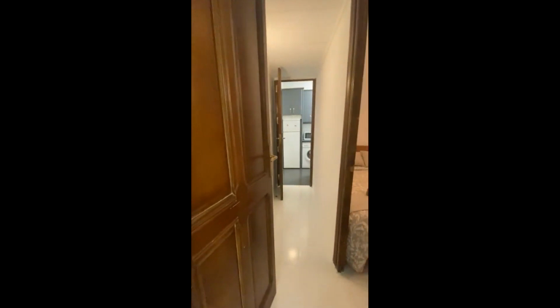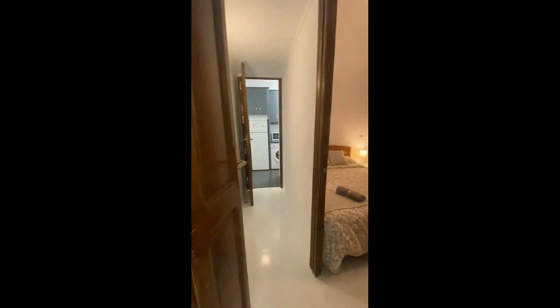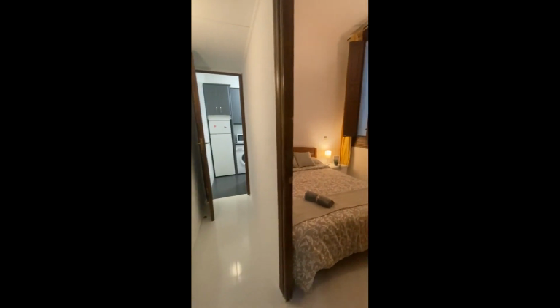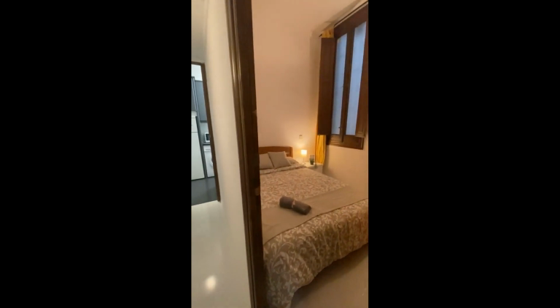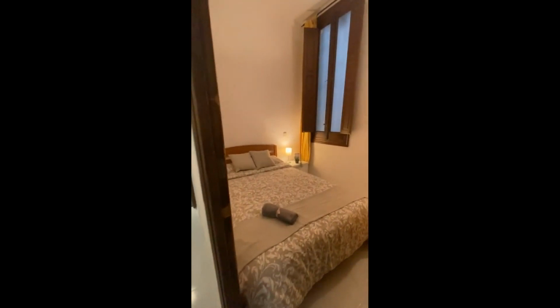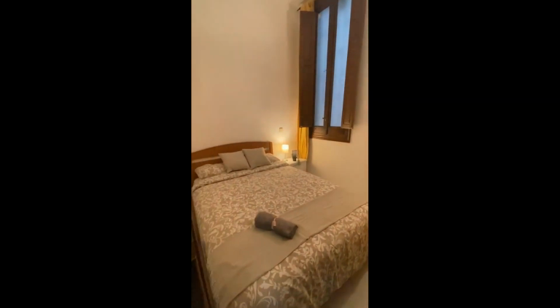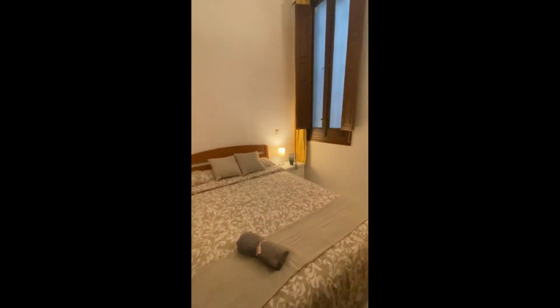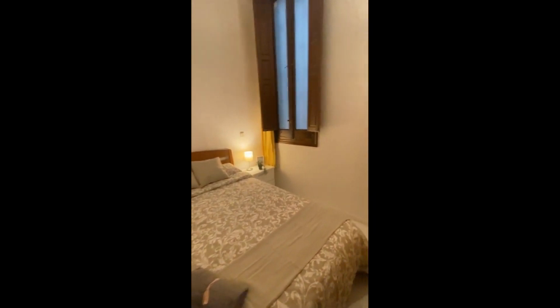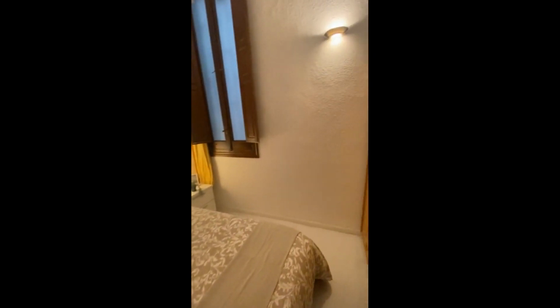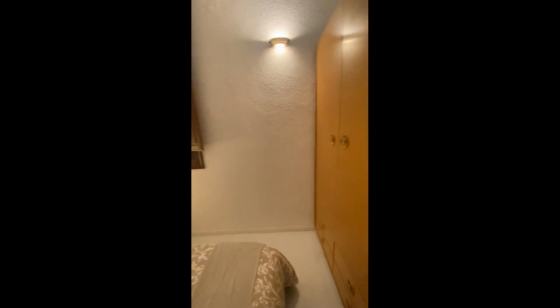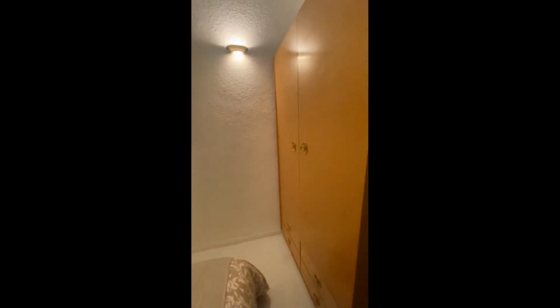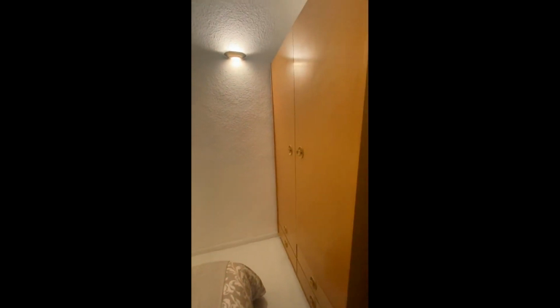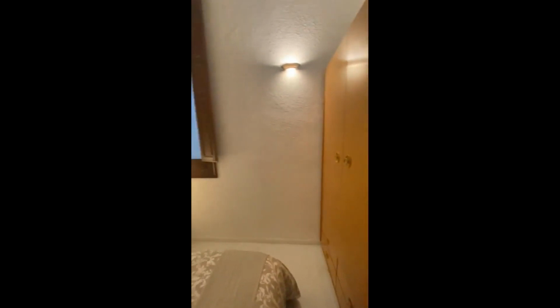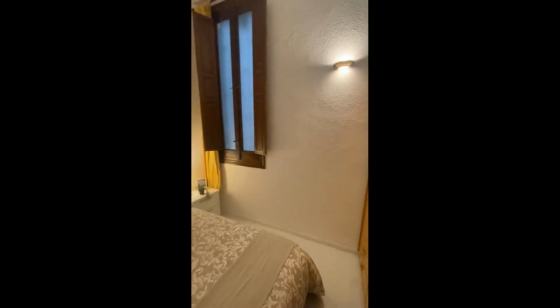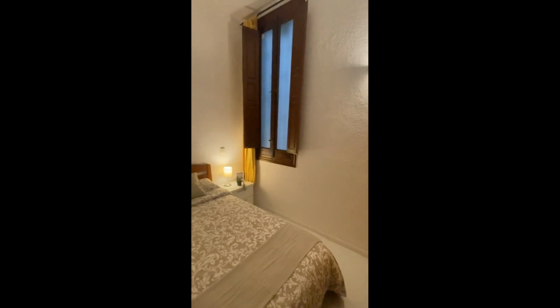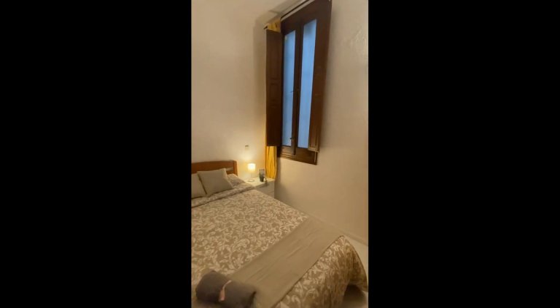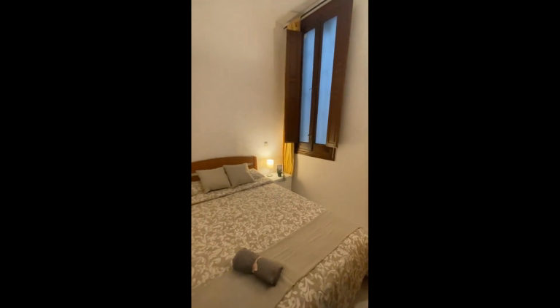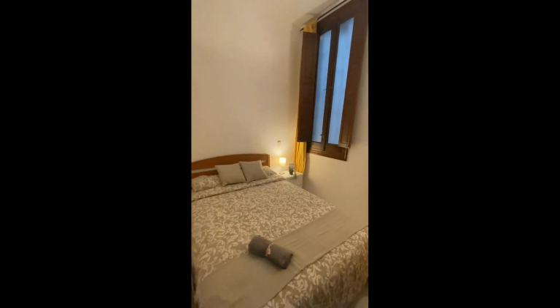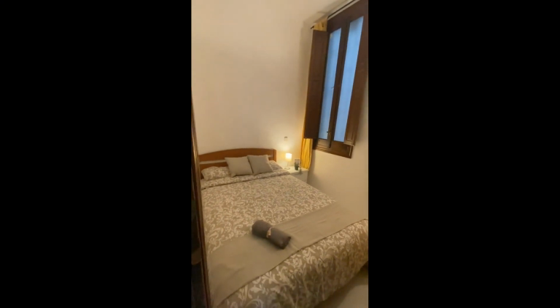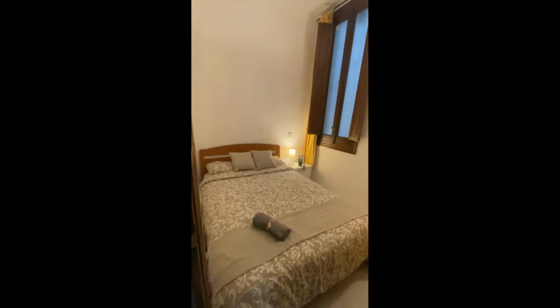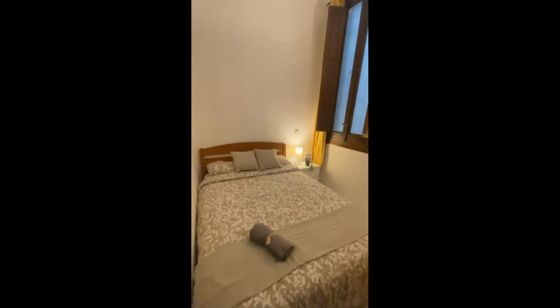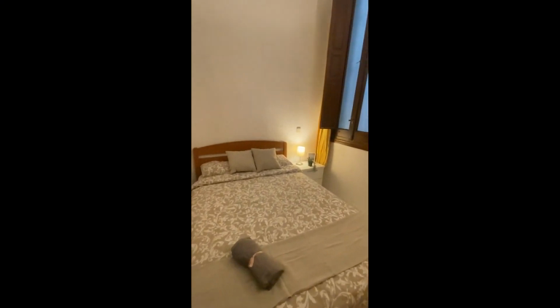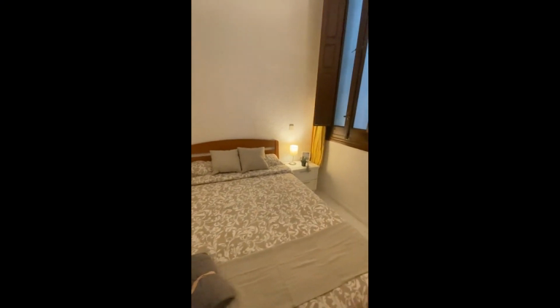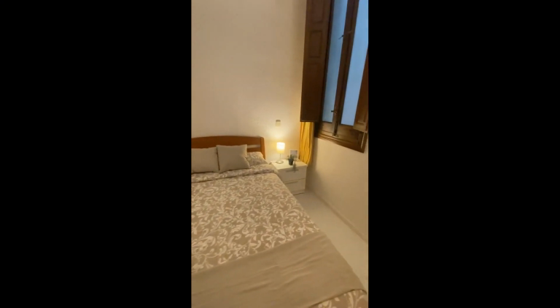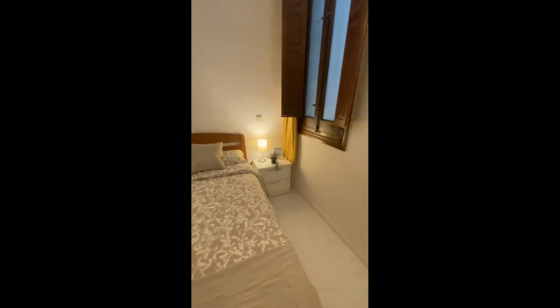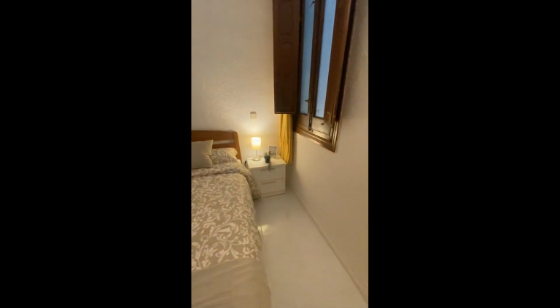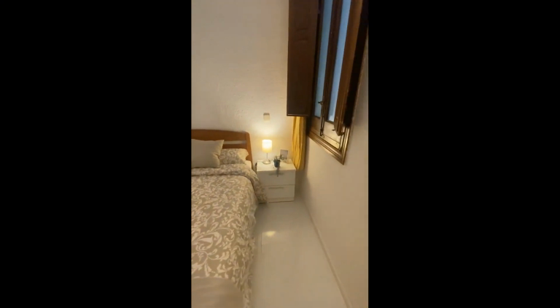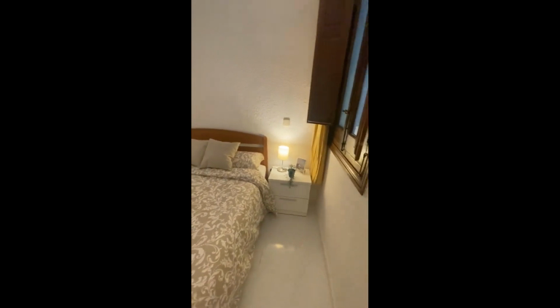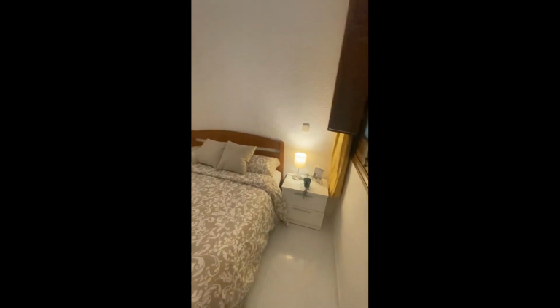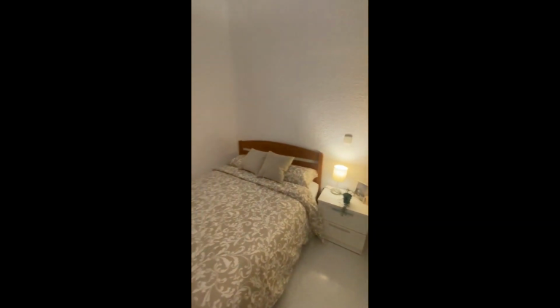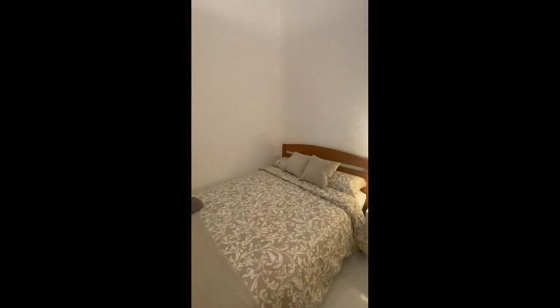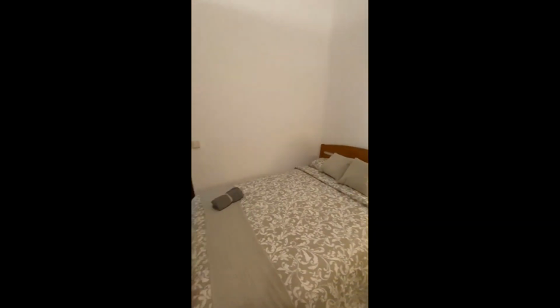Then from the living room again you can go into a corridor, and here you'll have the door to the second room. You've seen the furniture — there's again a double bed, the bedside table, the window and the shutters.